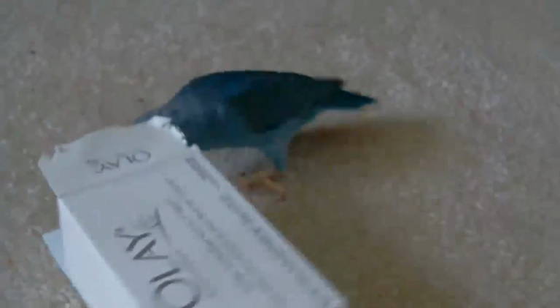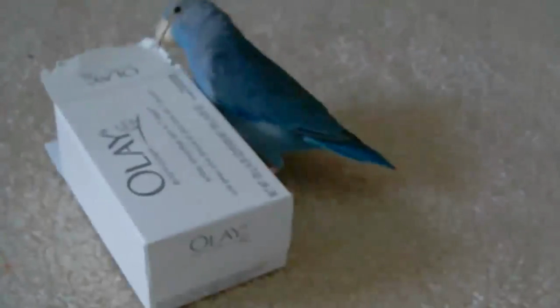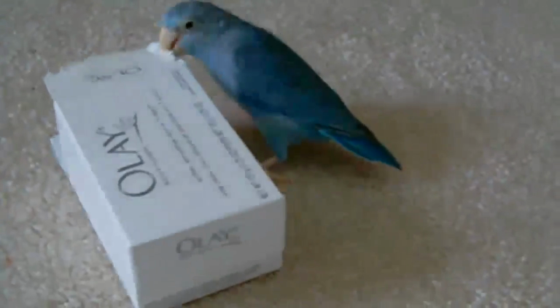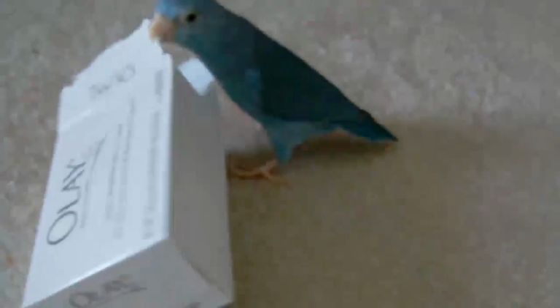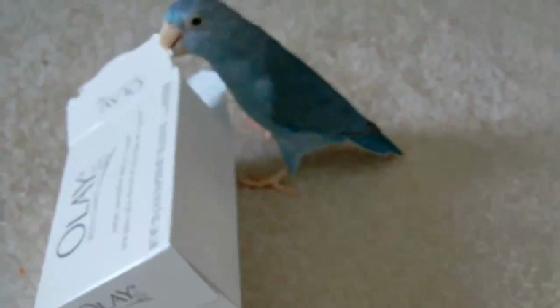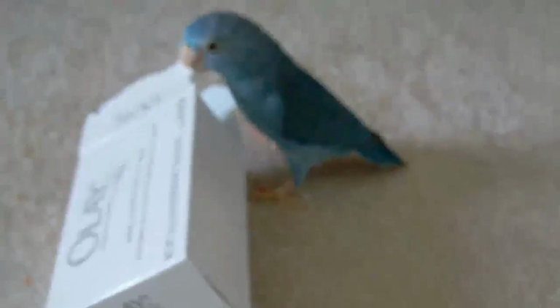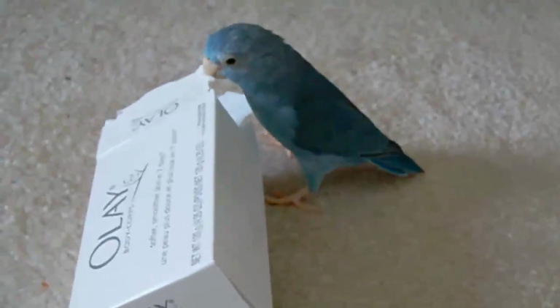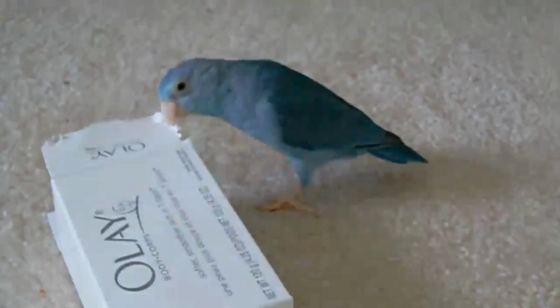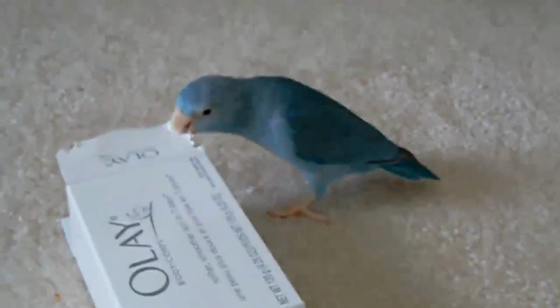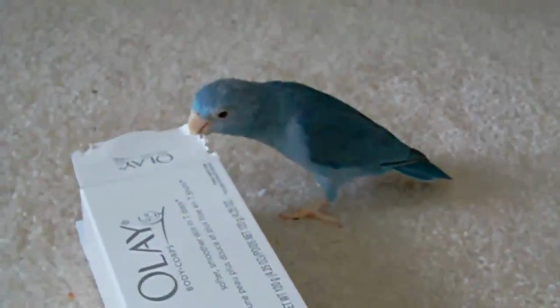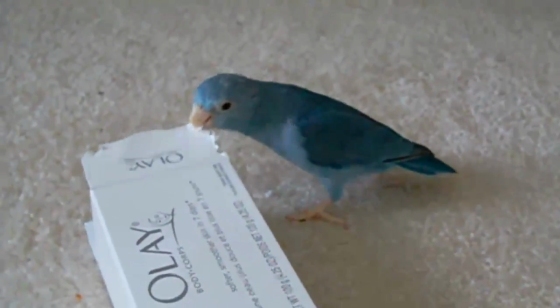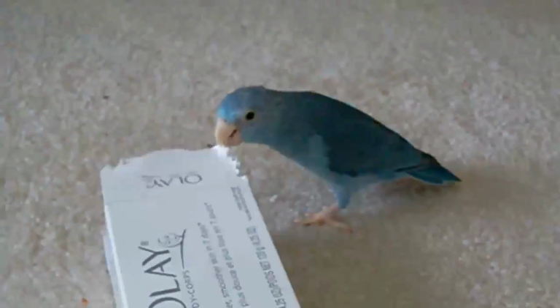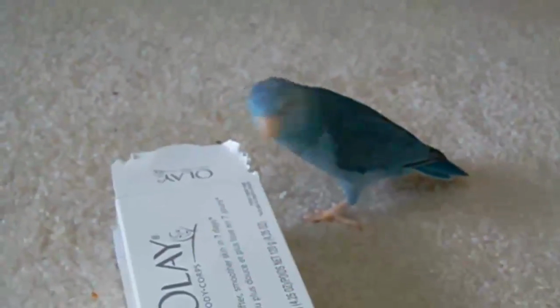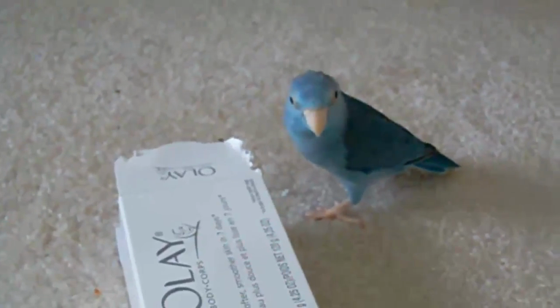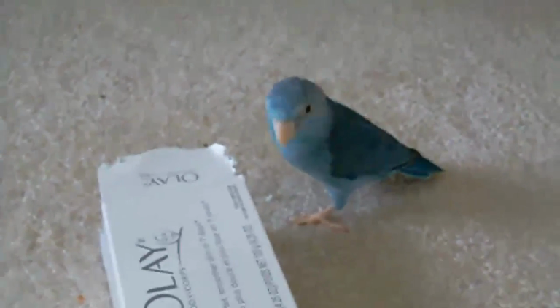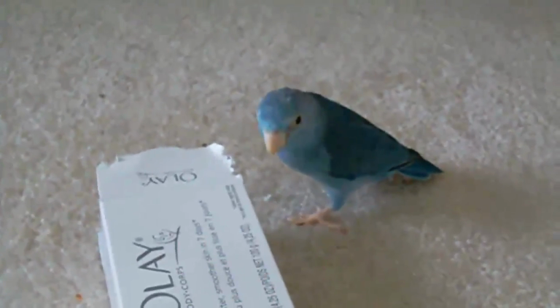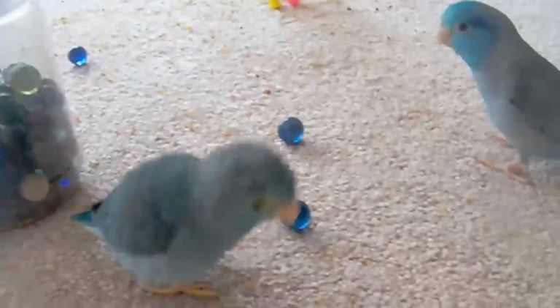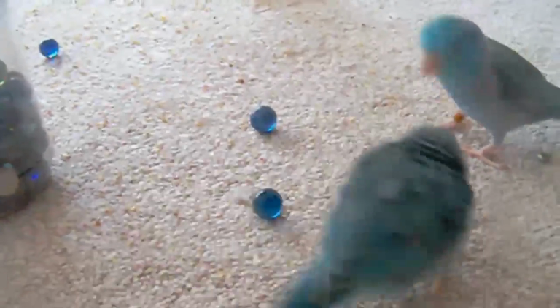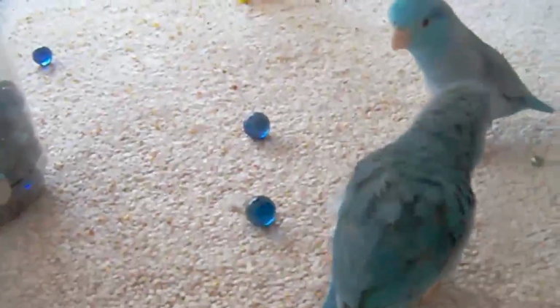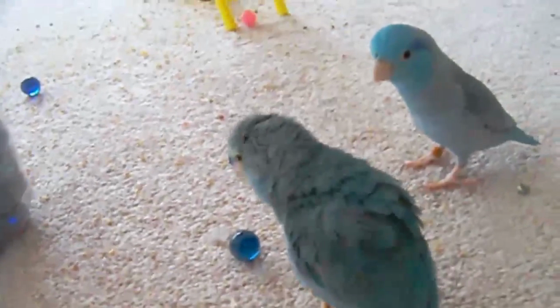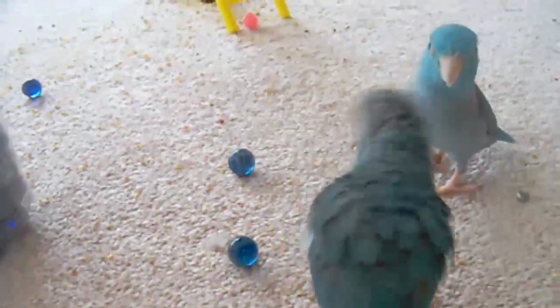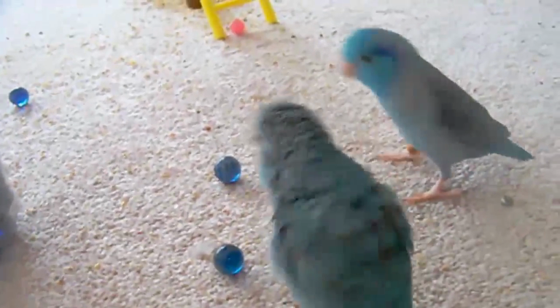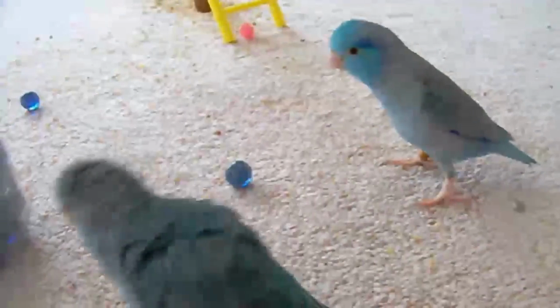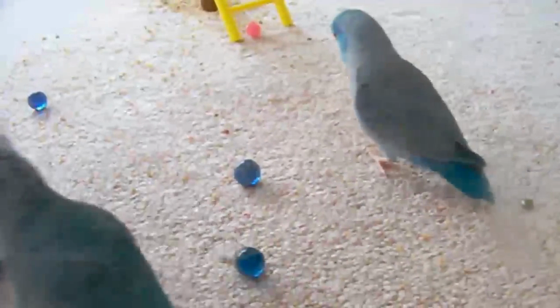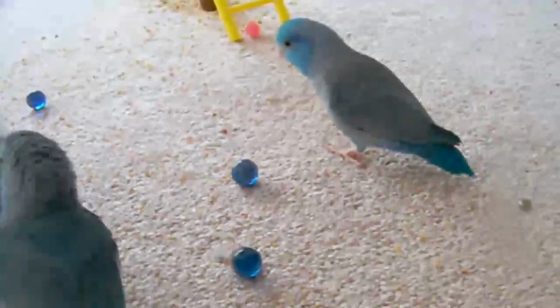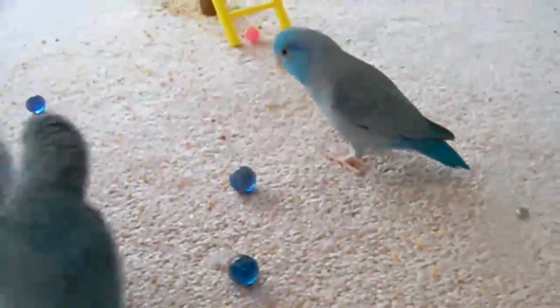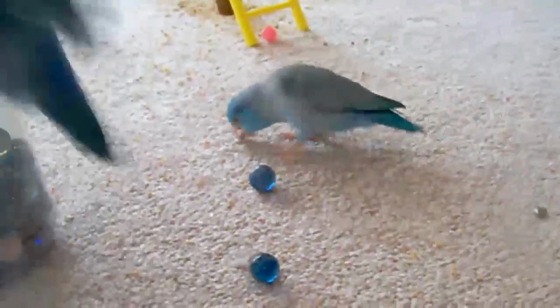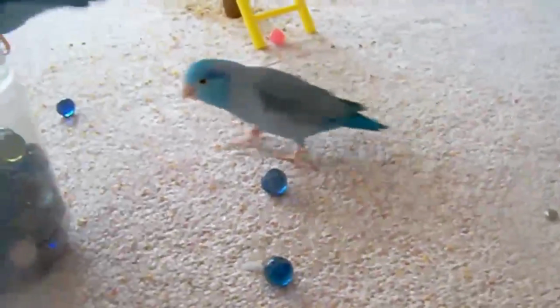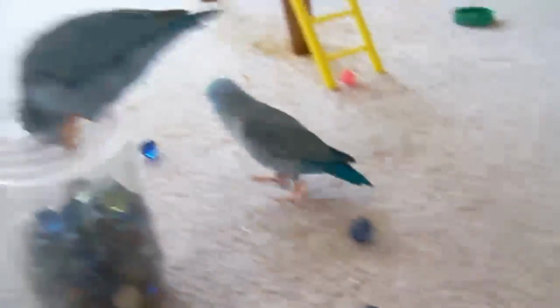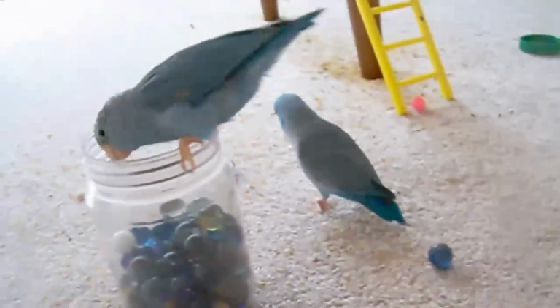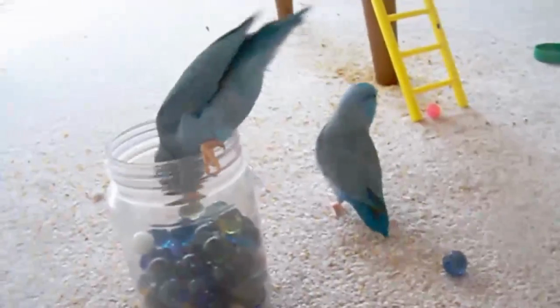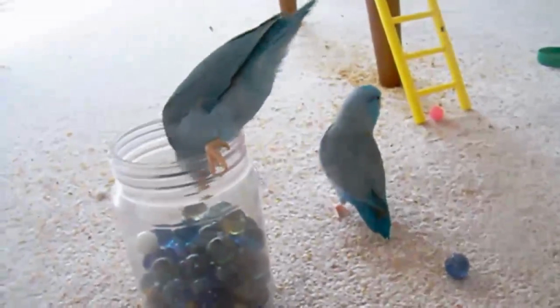The Parrotlet's natural home includes subtropical or tropical dry forest, subtropical moist lowland forest, tropical dry shrubland, and heavily degraded former forest.